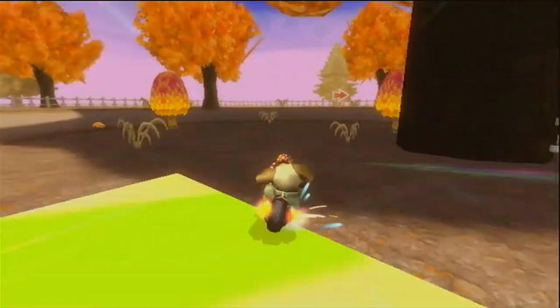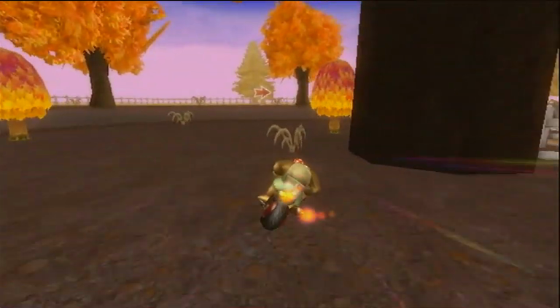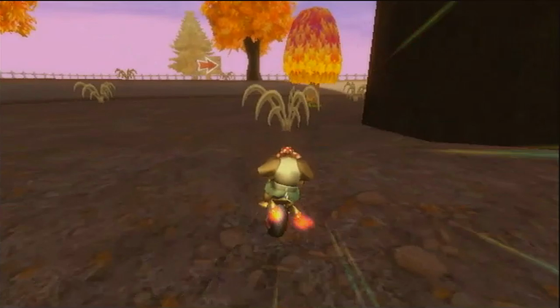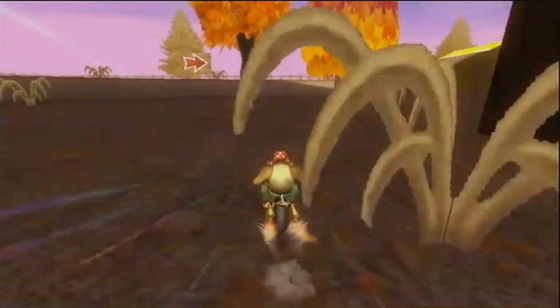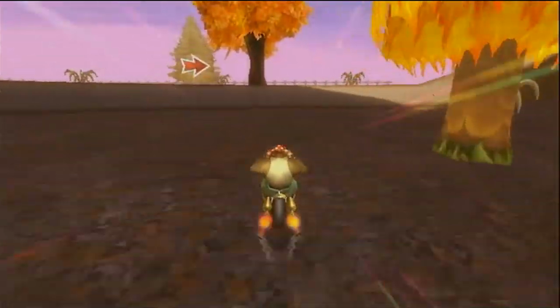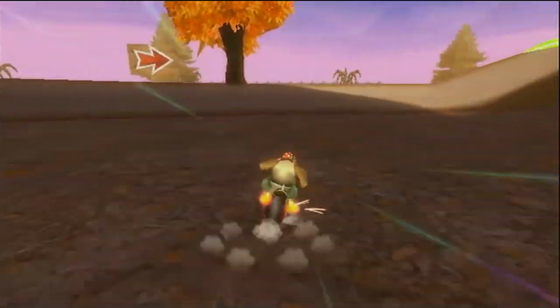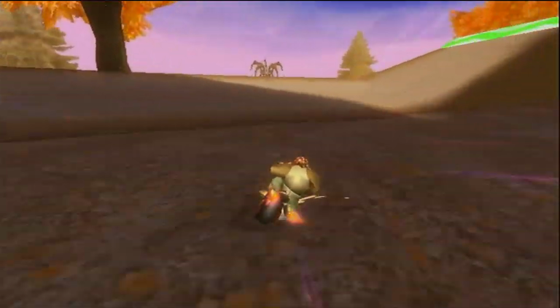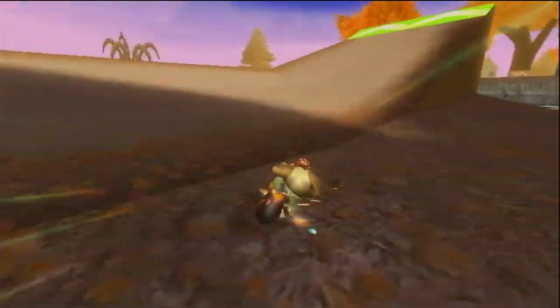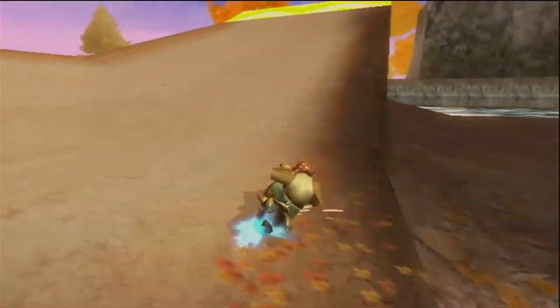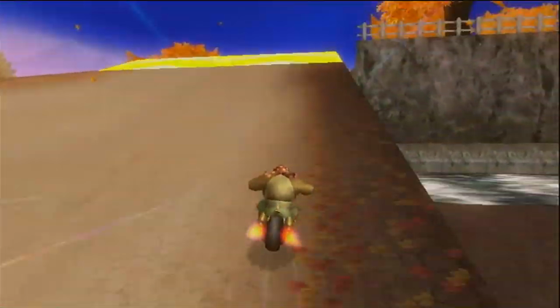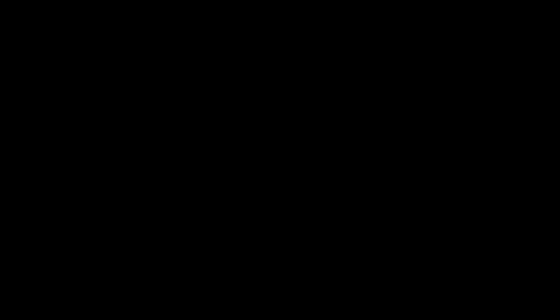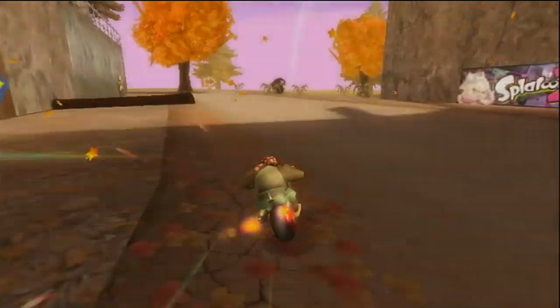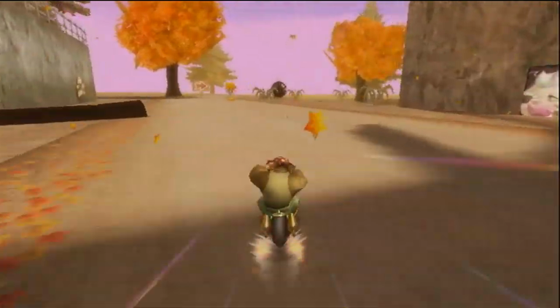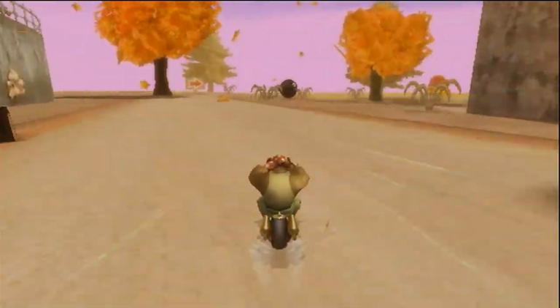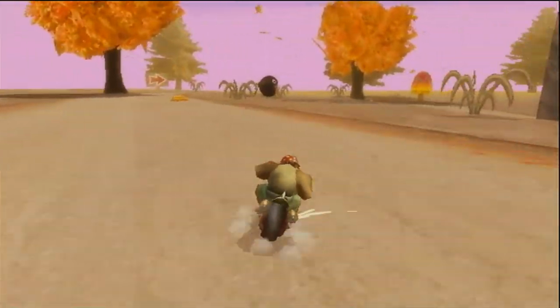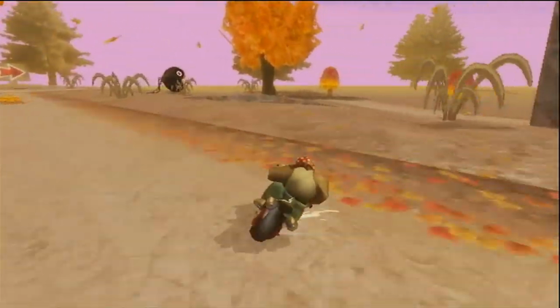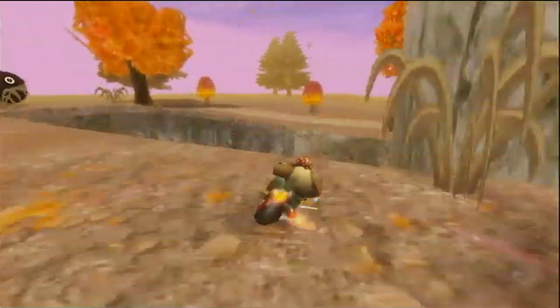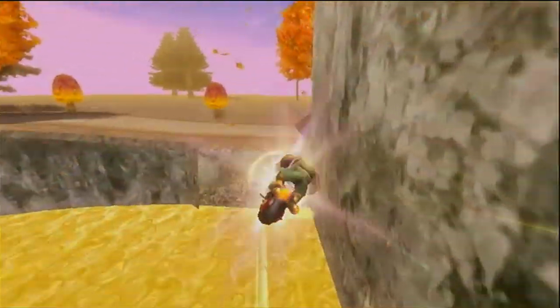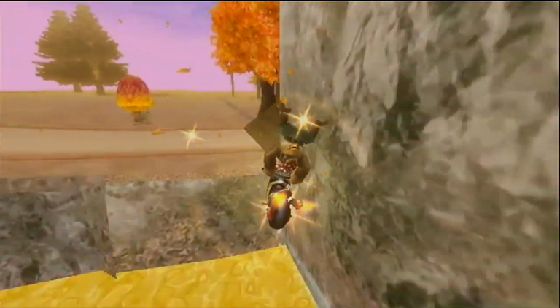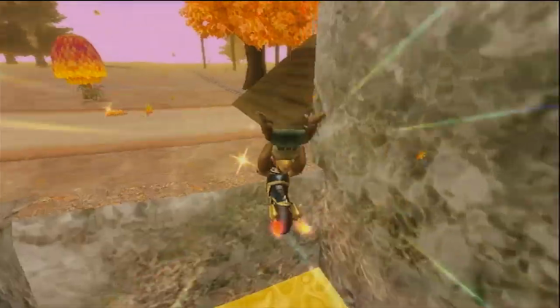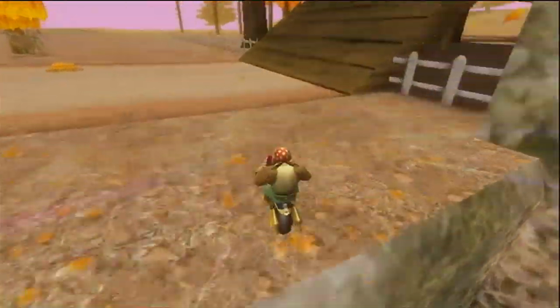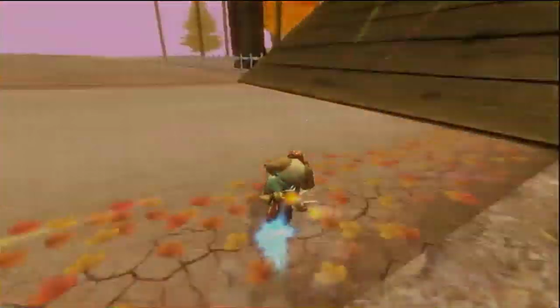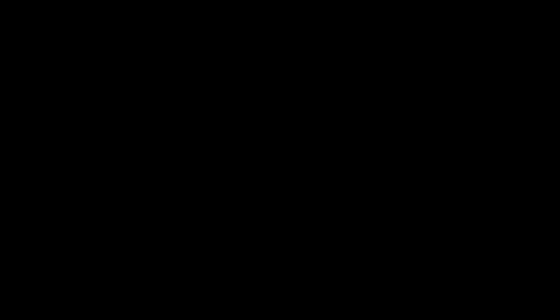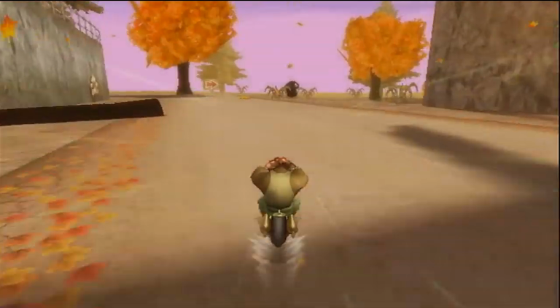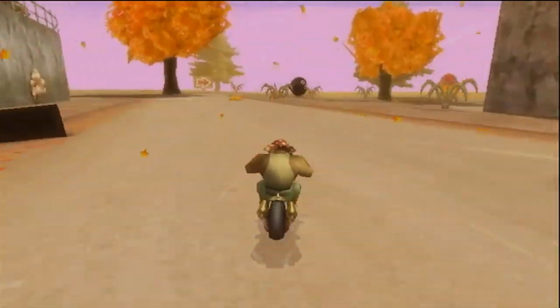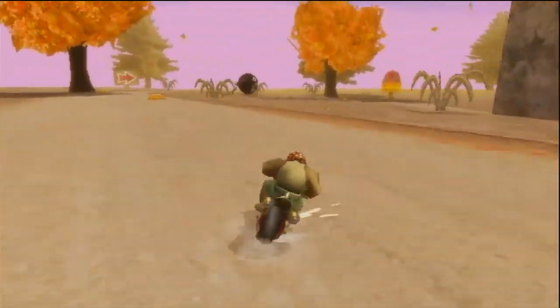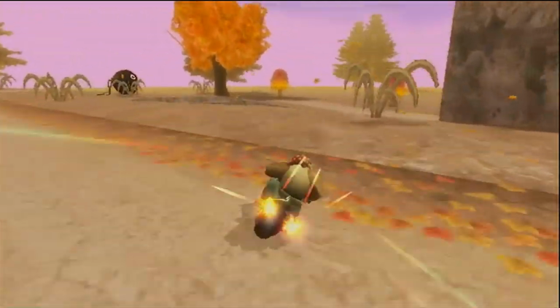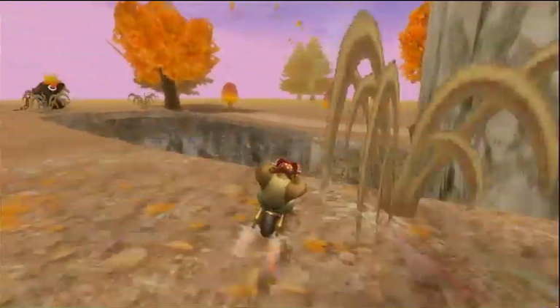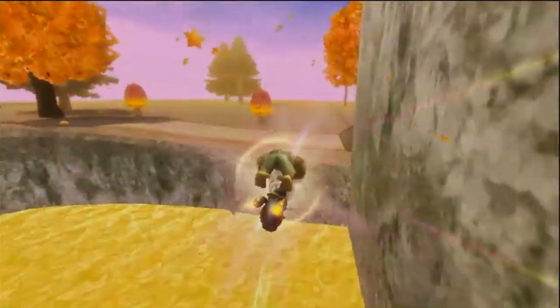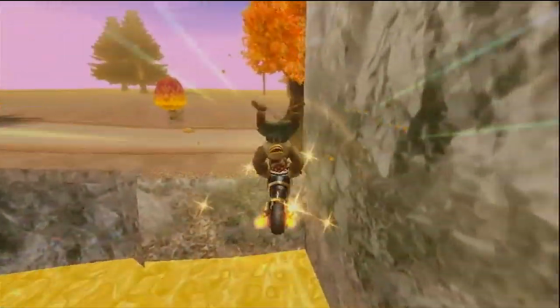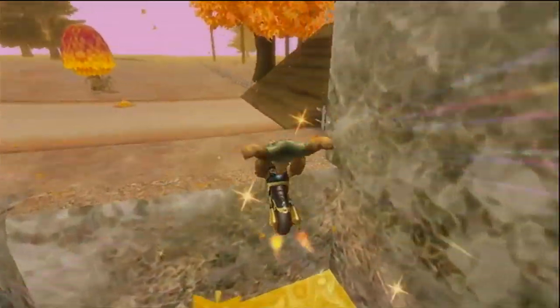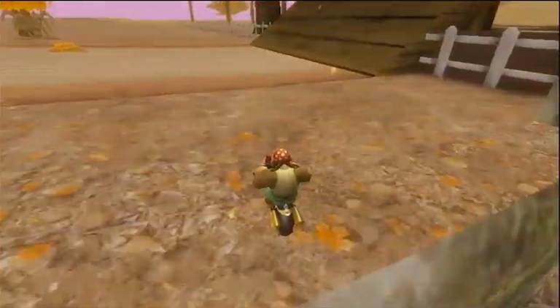Starting off this list we have Autumn Lee's Way. This track has many shortcuts but the most important one is the Gap Jump. This shortcut saves loads of time compared to going around and you can do it with just one mushroom.